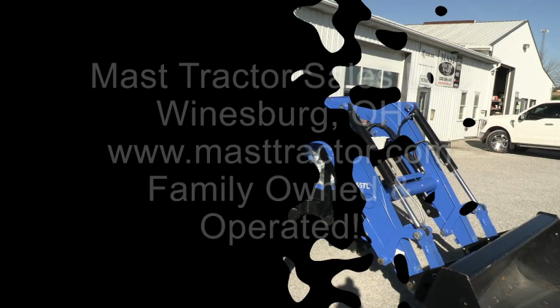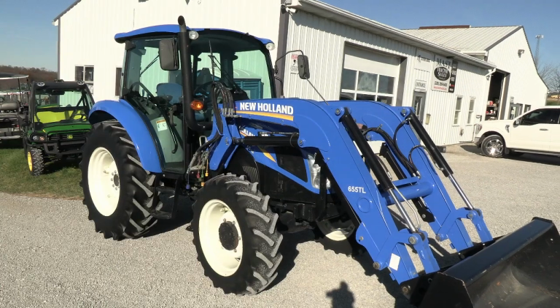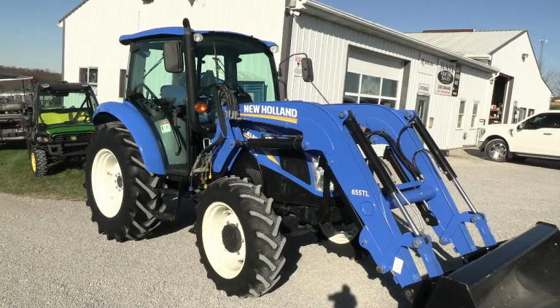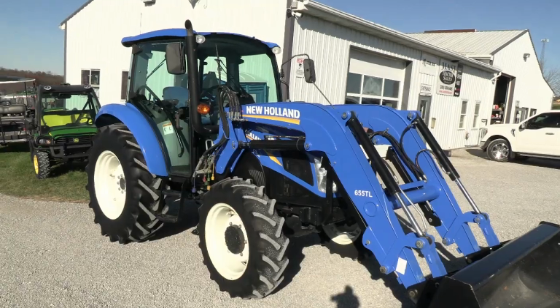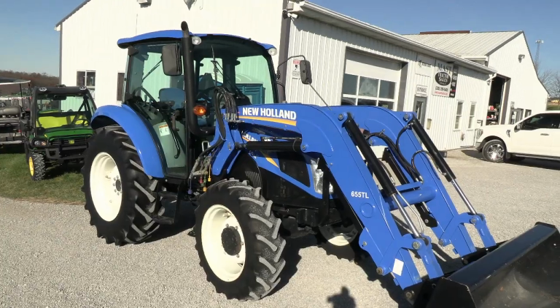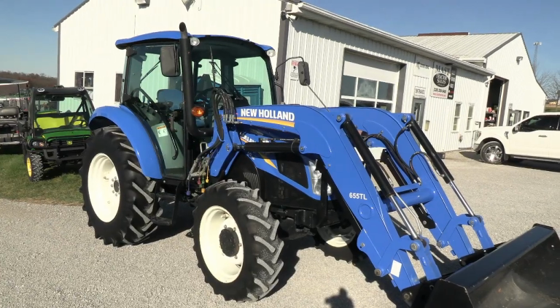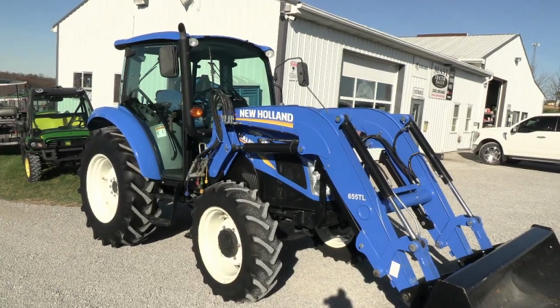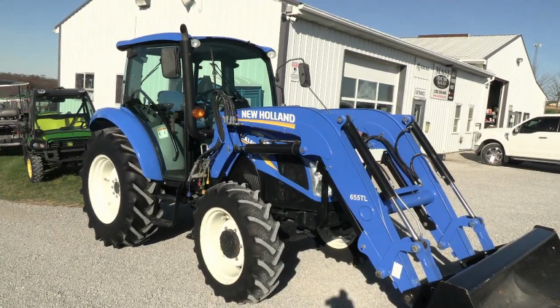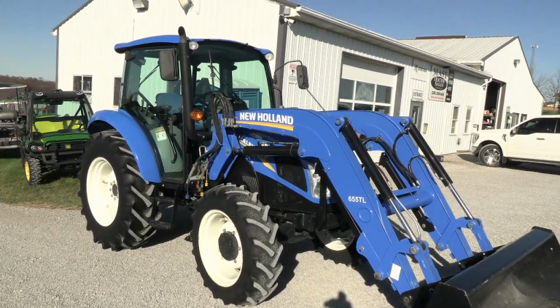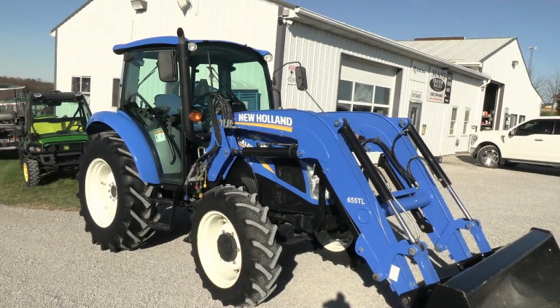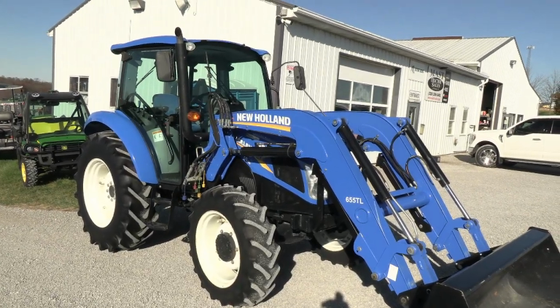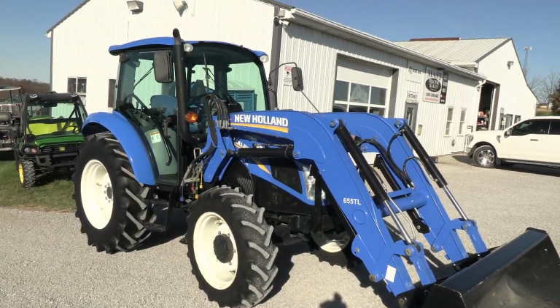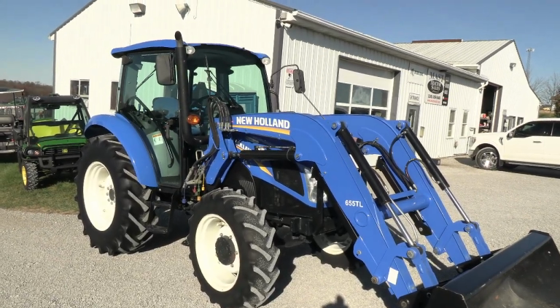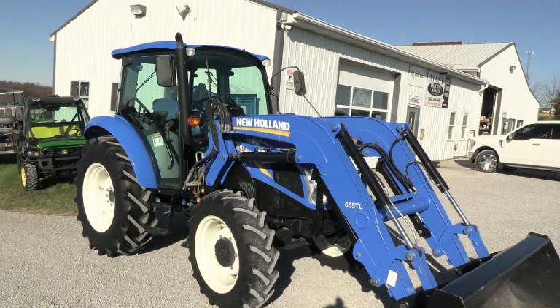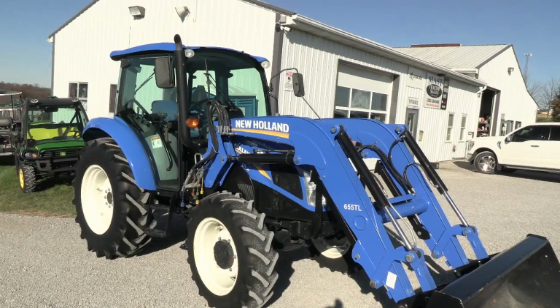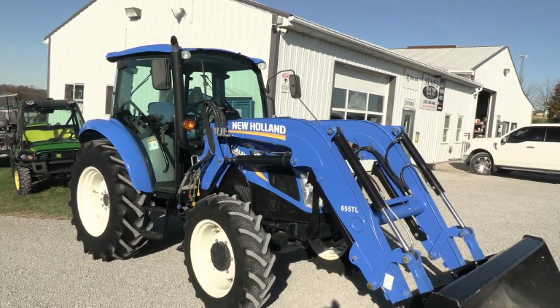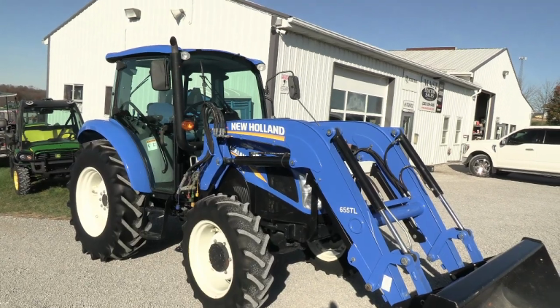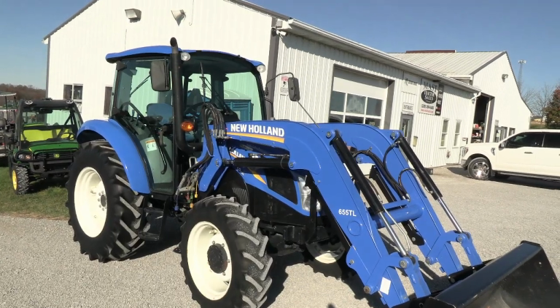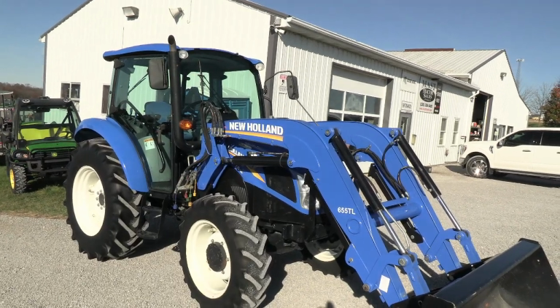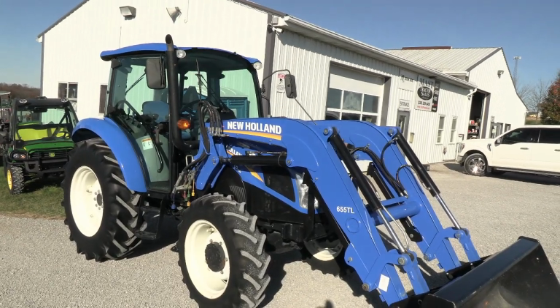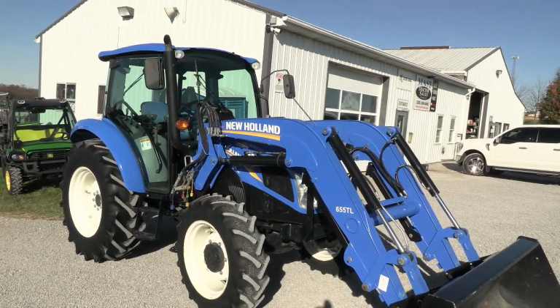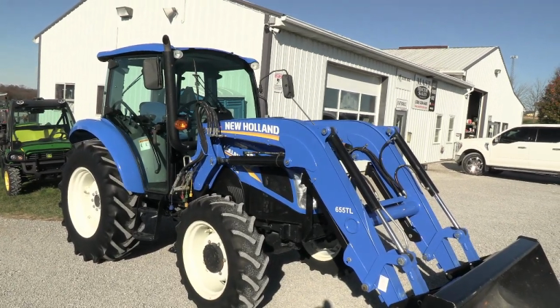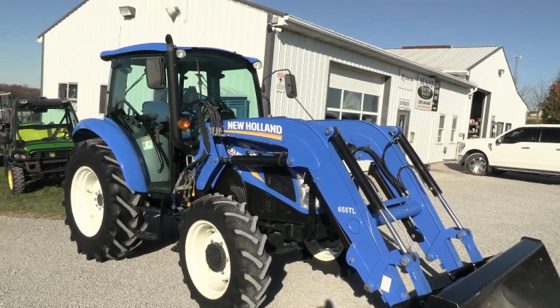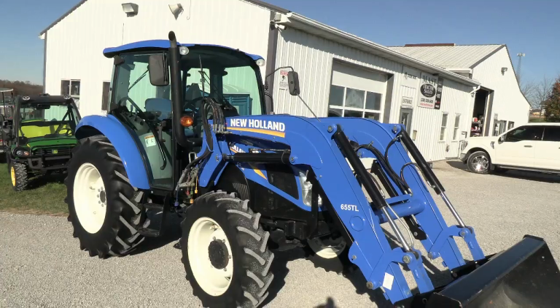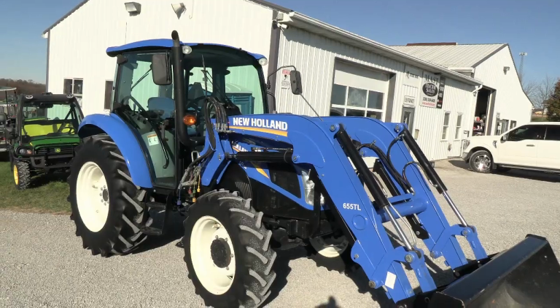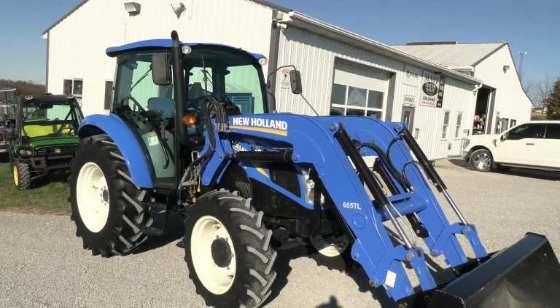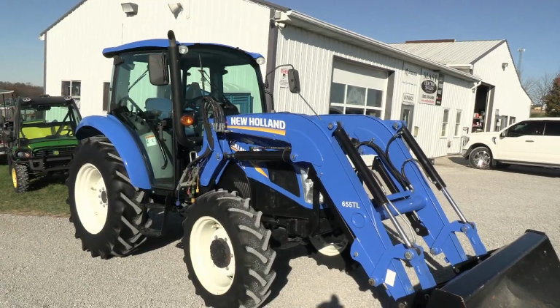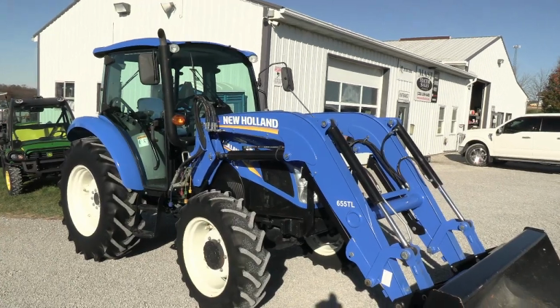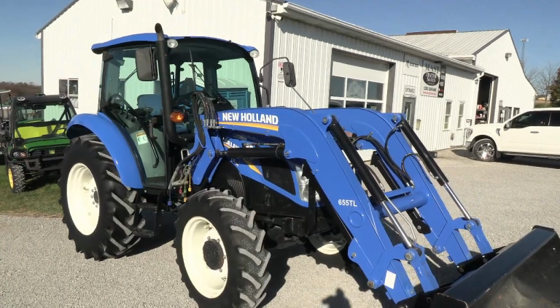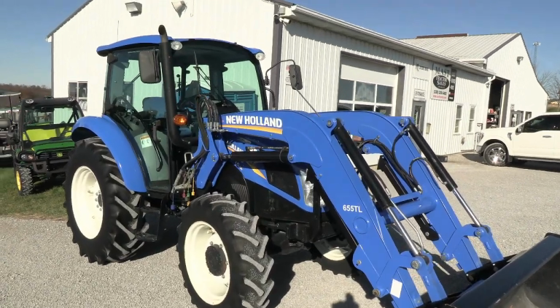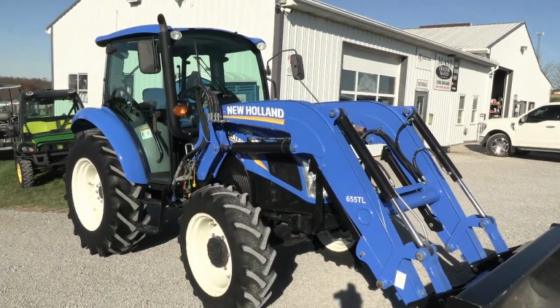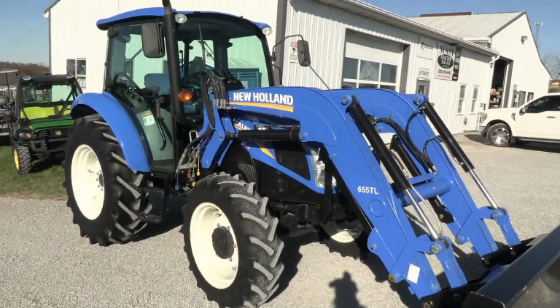Today we're showing you a 2016 New Holland T4.65 tractor. It's a four-wheel drive tractor with cab, heat, and air. It has a New Holland 655TL quick-attach front end loader that goes right with it. The tractor is in really nice shape.